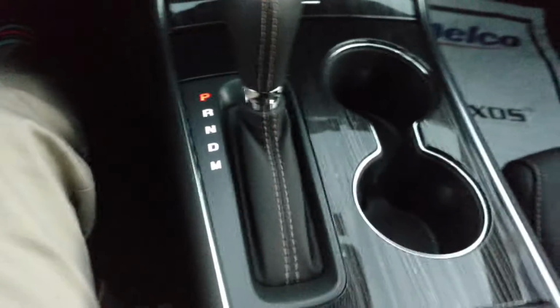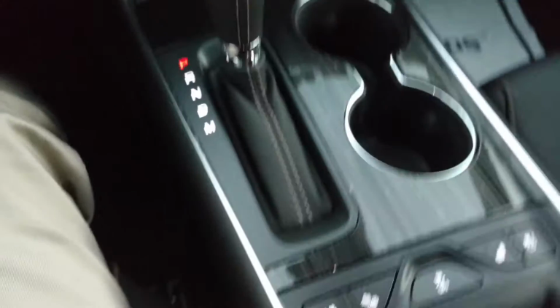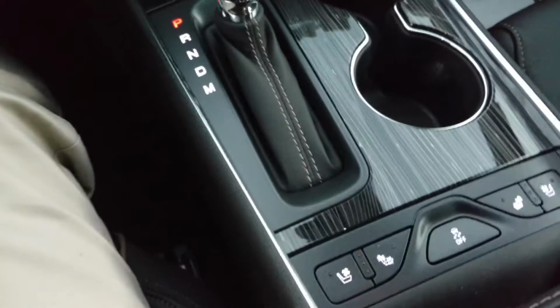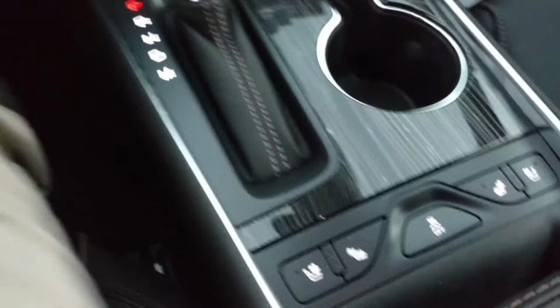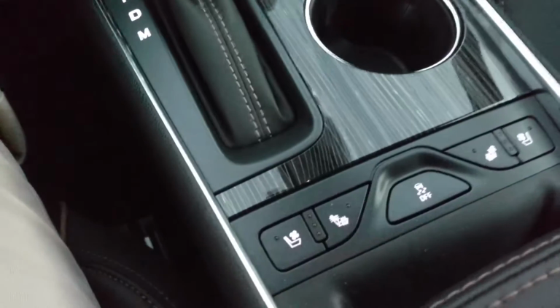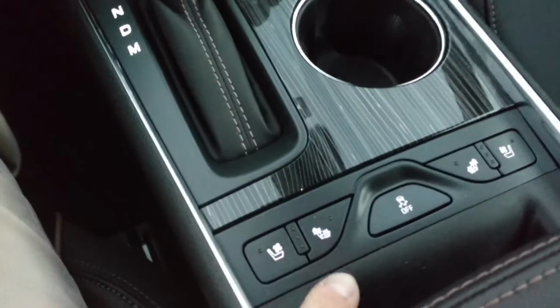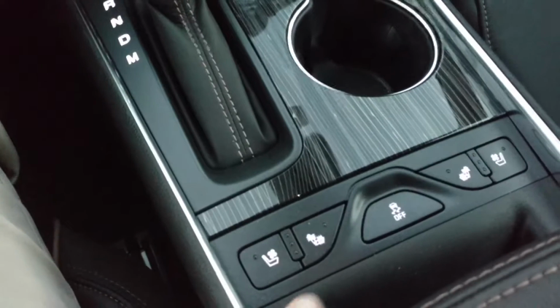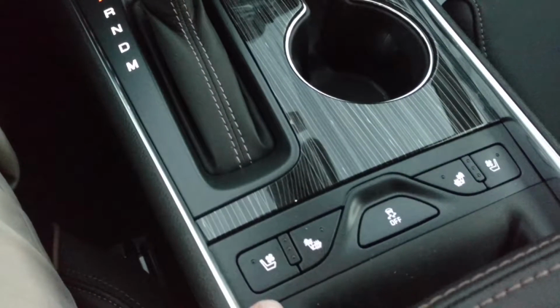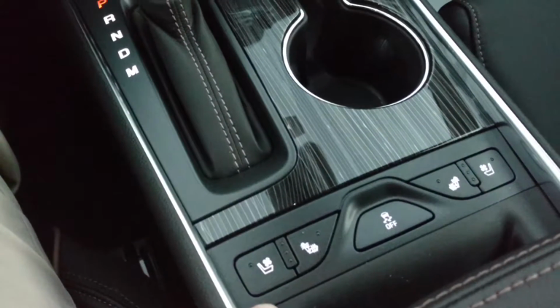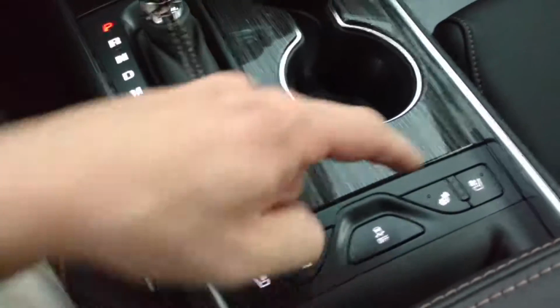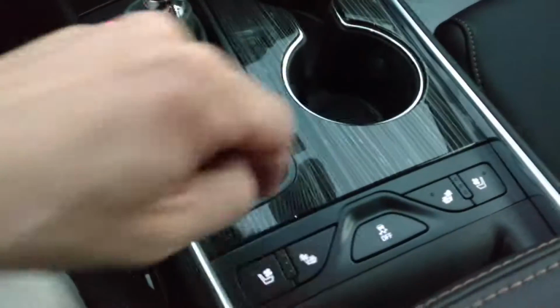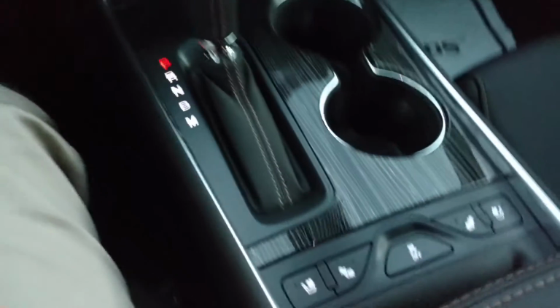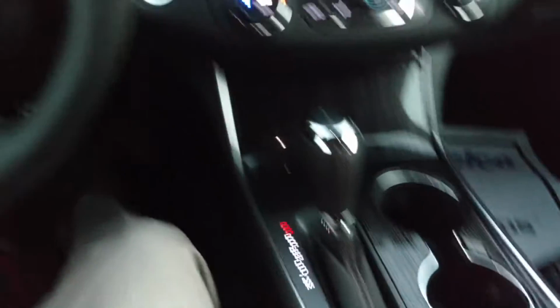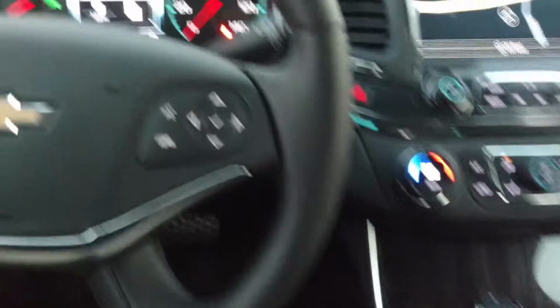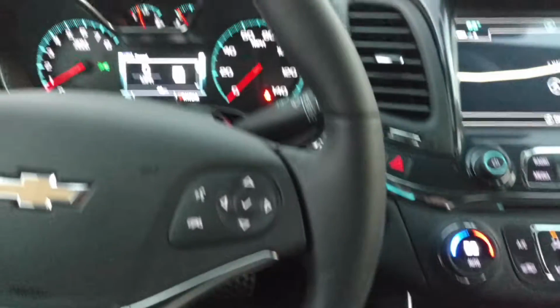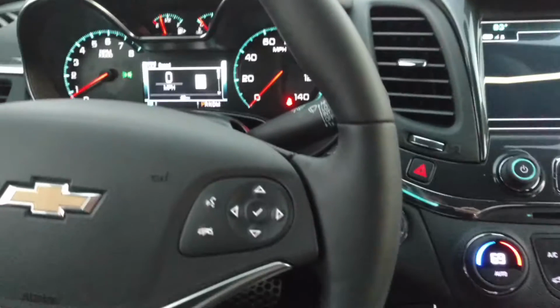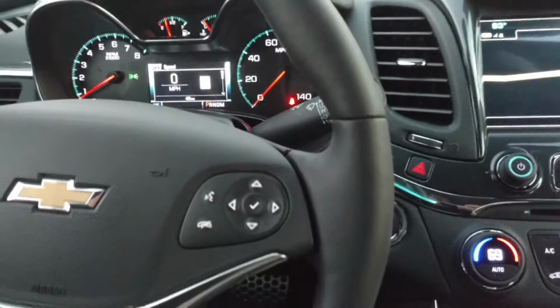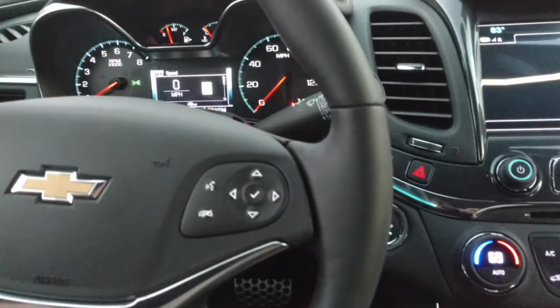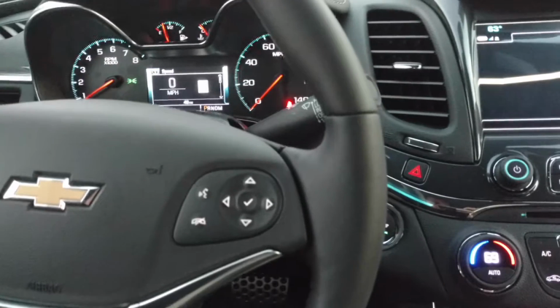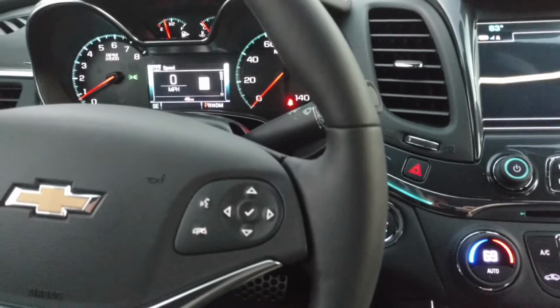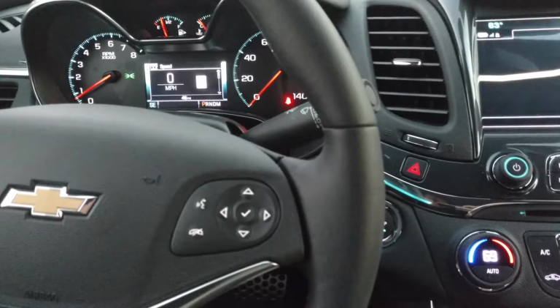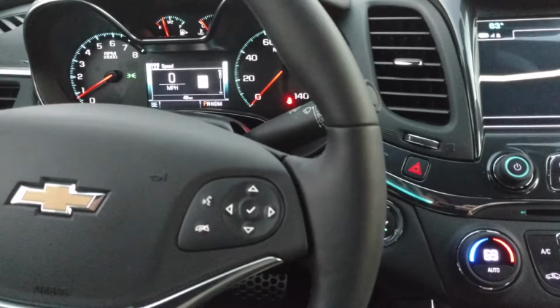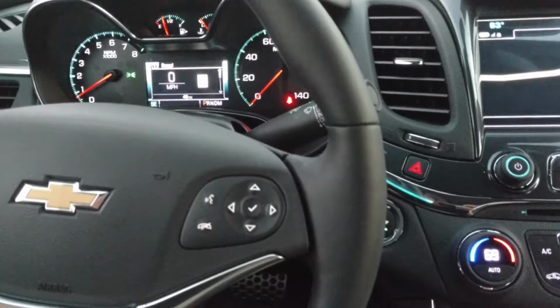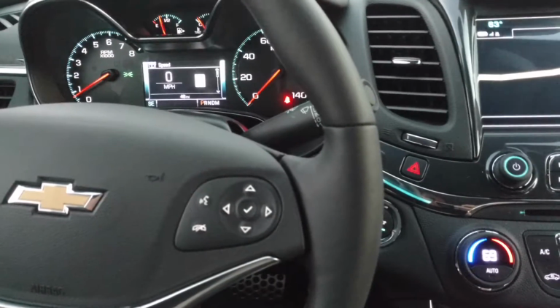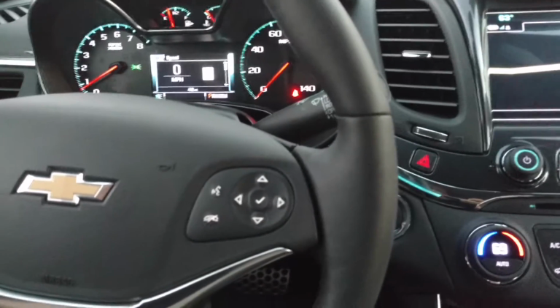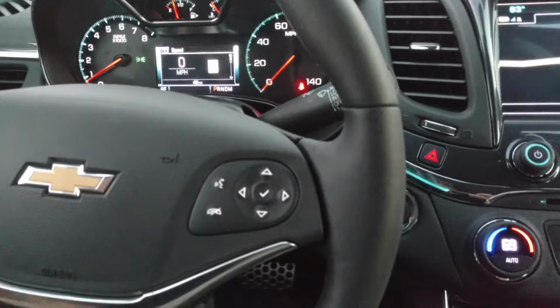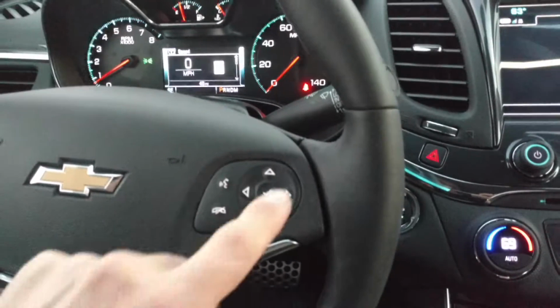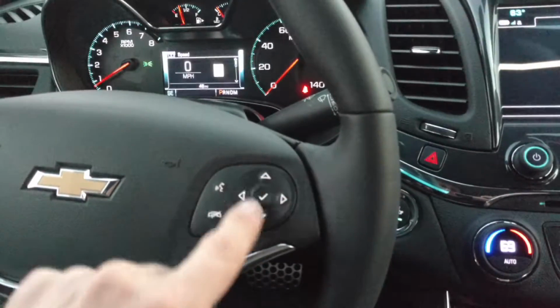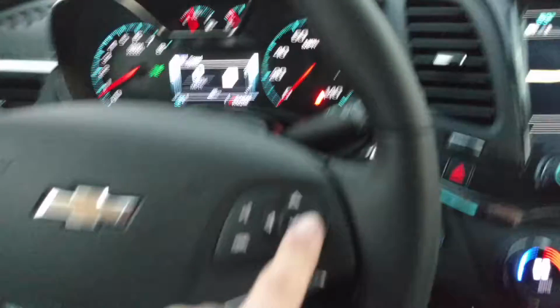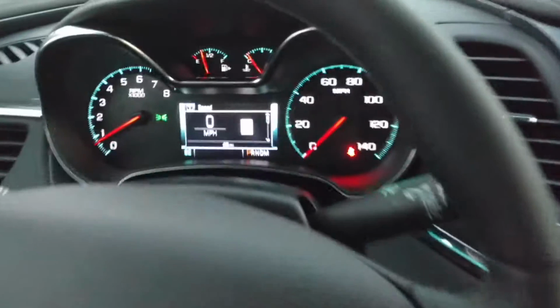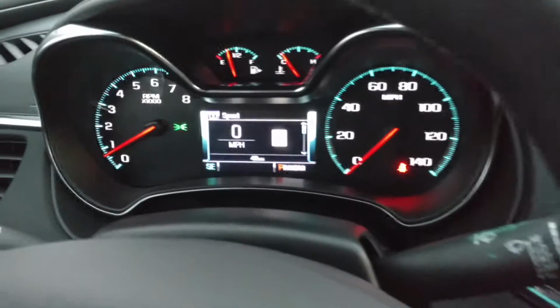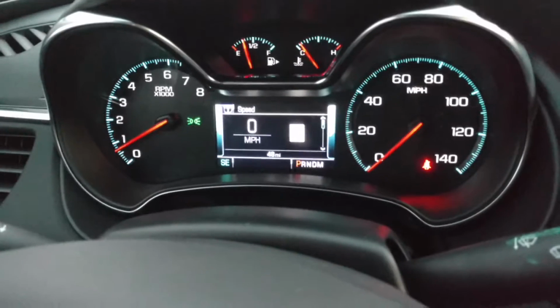It's an automatic. You've got your heated and air conditioned seats on both sides. The steering wheel powers up, down, in or out. This controls the driver information center in the middle.